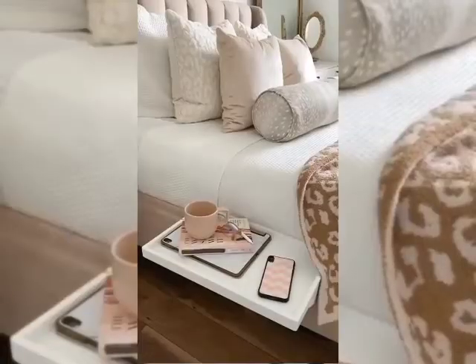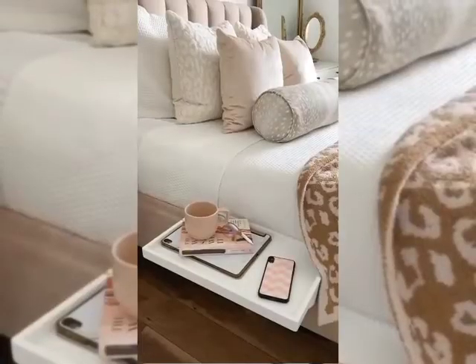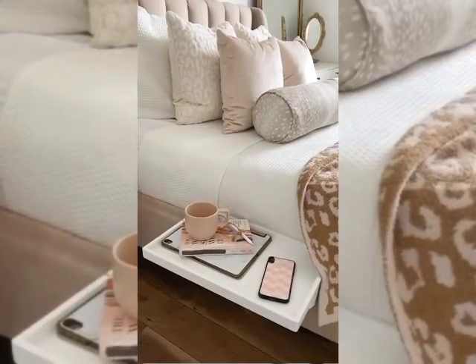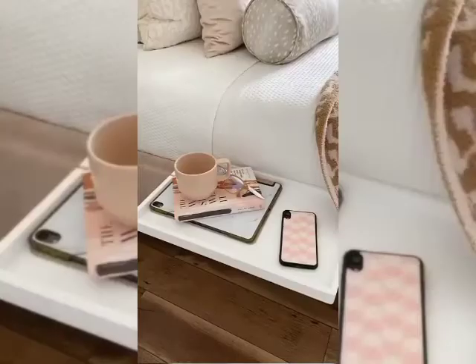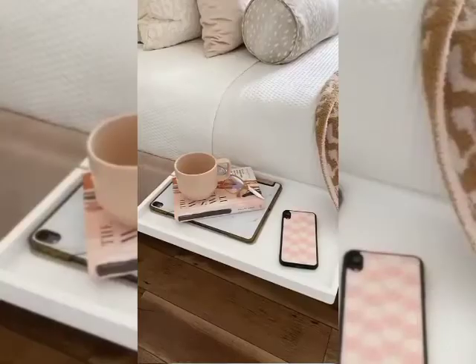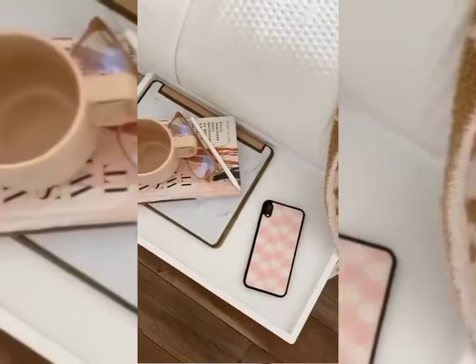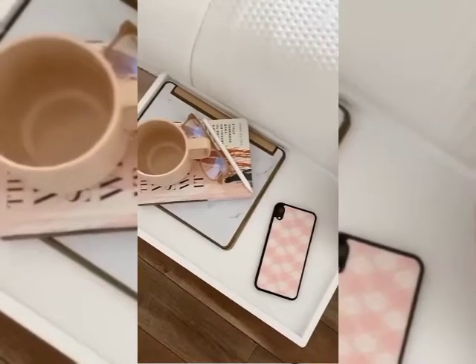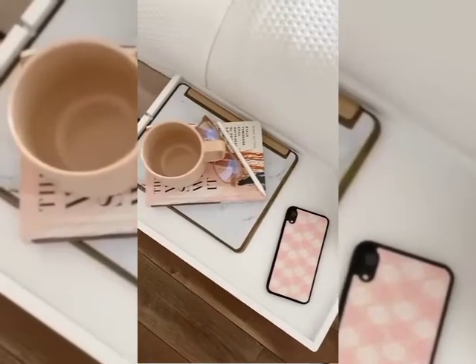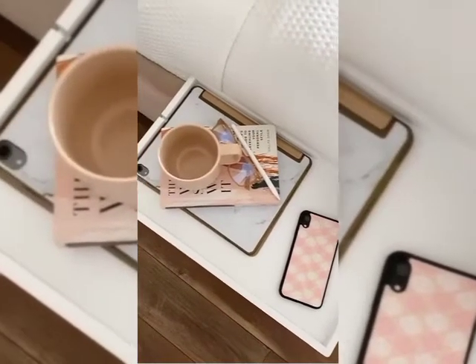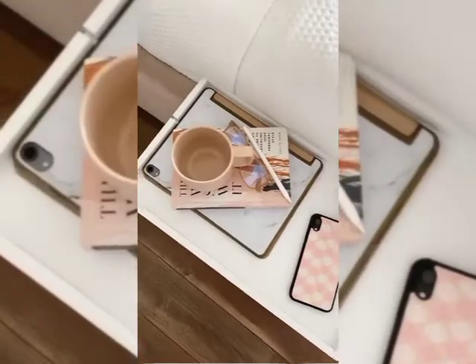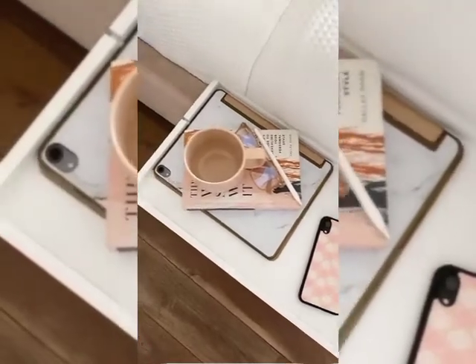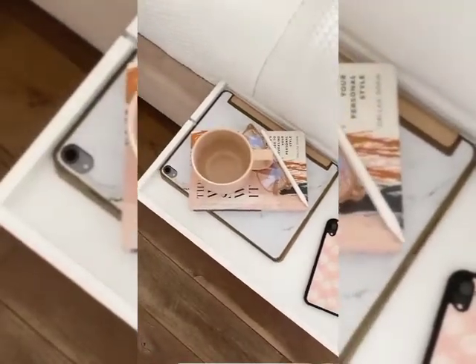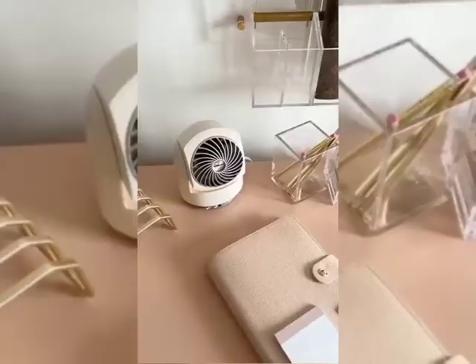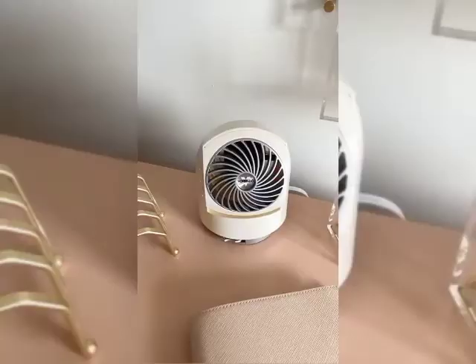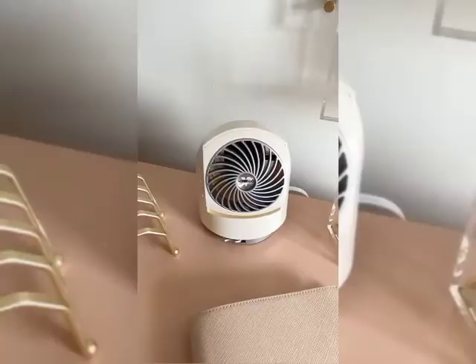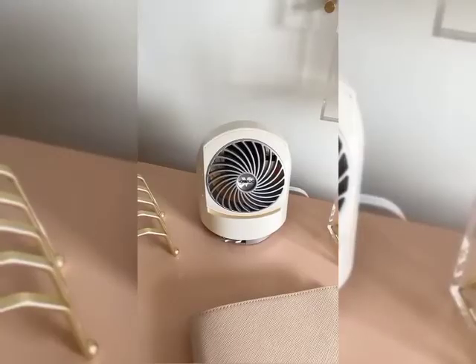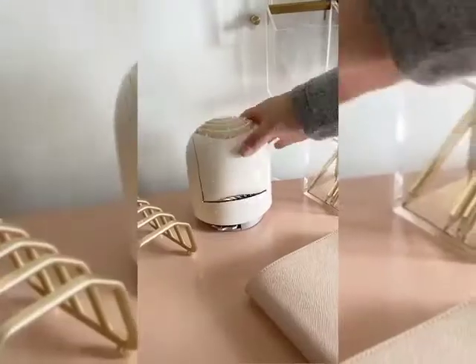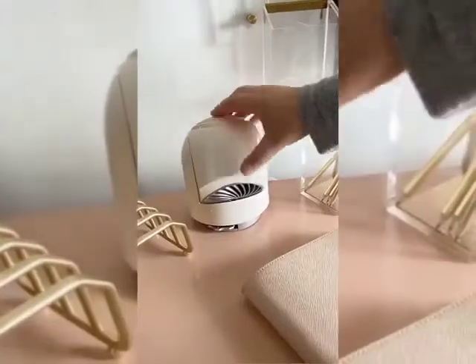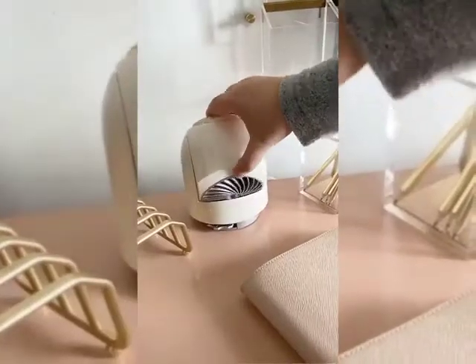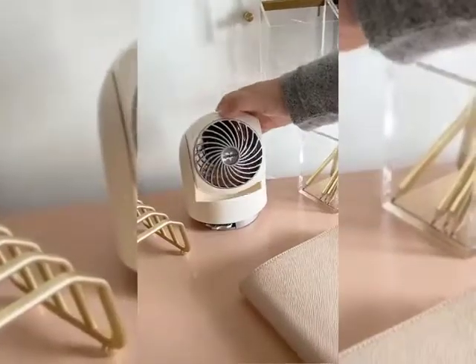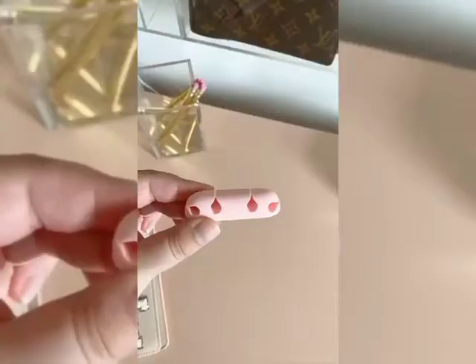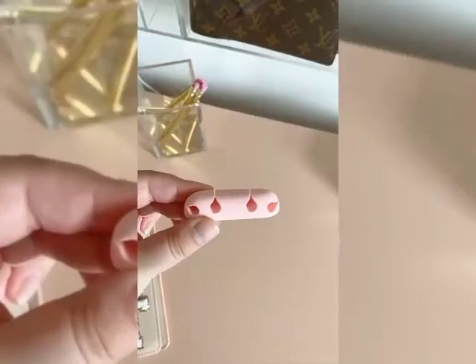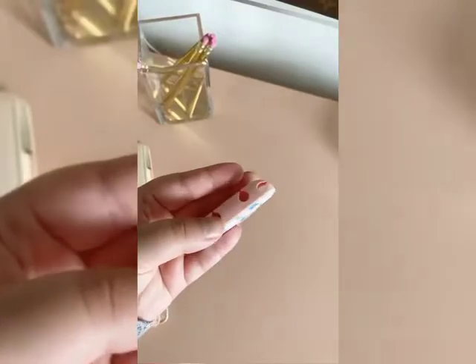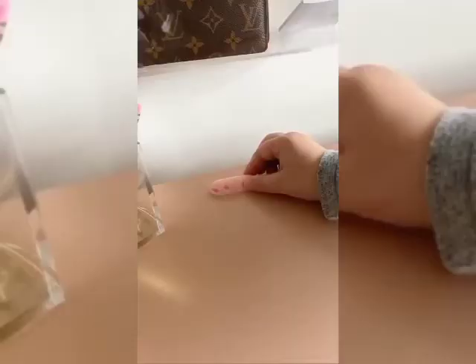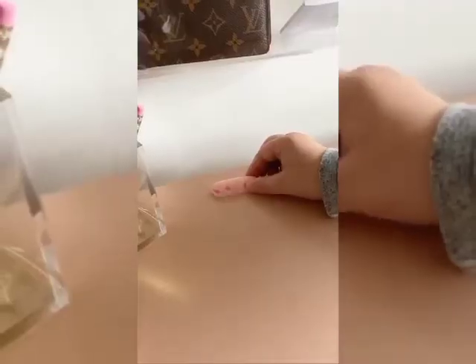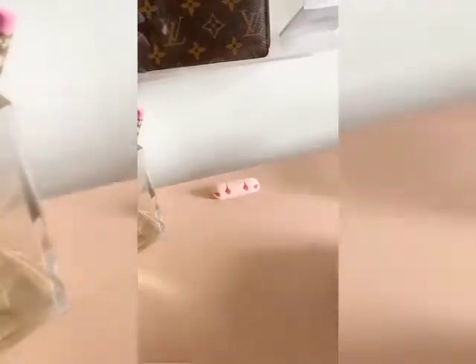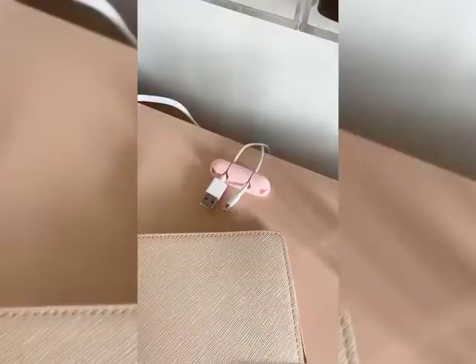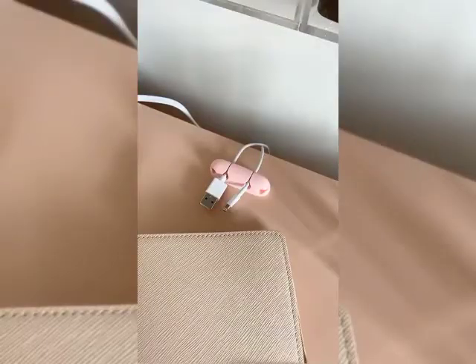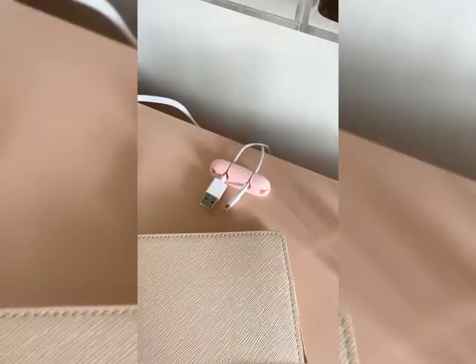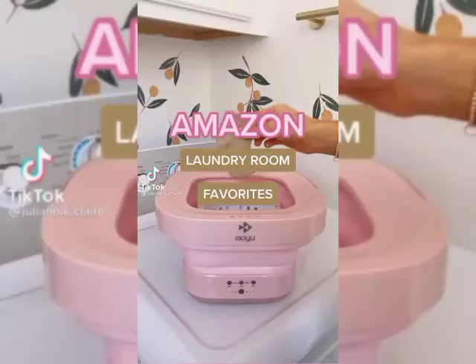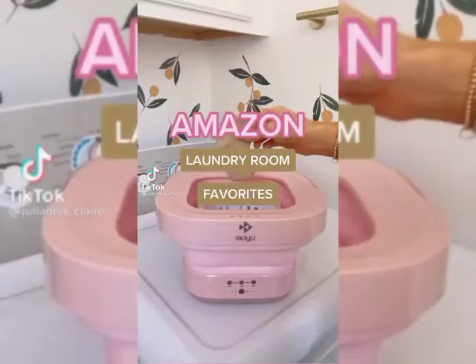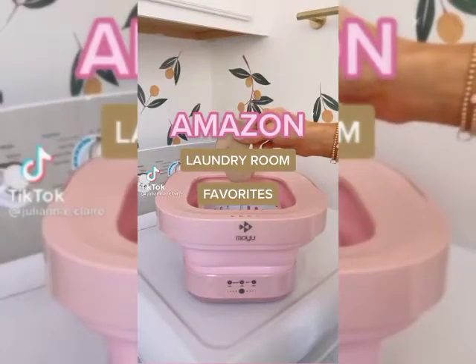Next up is this shelf you can attach to your bed. Dorm rooms usually have limited space, so it's a great way to store your essentials. This tabletop fan is perfect for your desk or your nightstand. And last up are these cable organizers you can stick right to your desk to organize your wires.